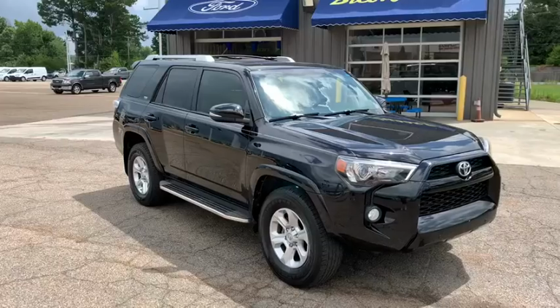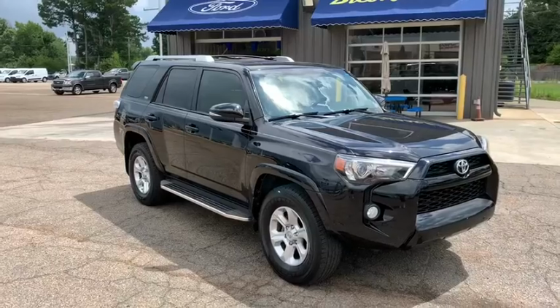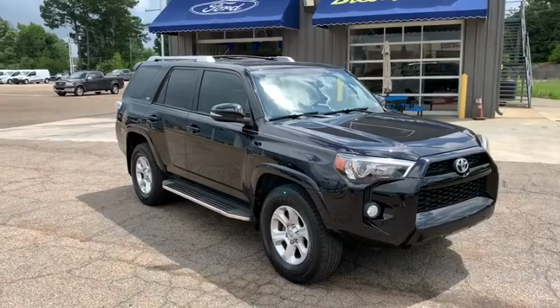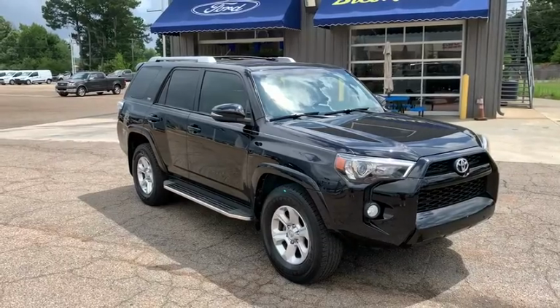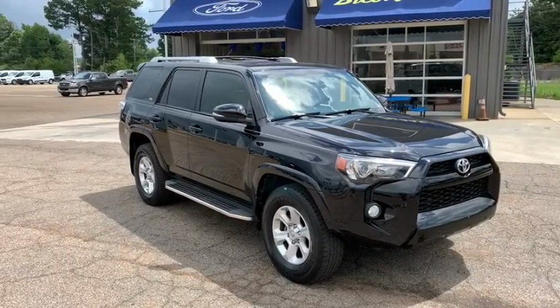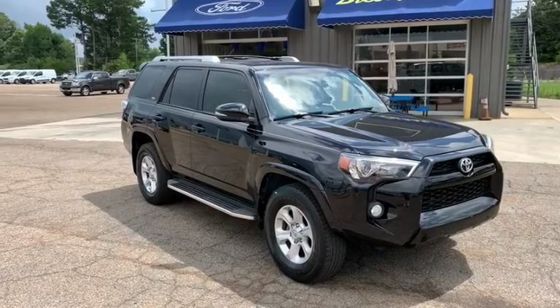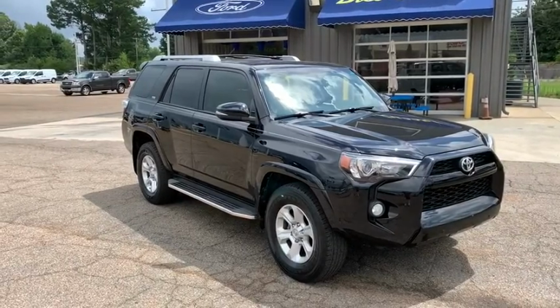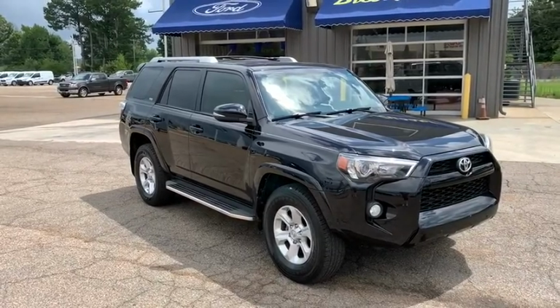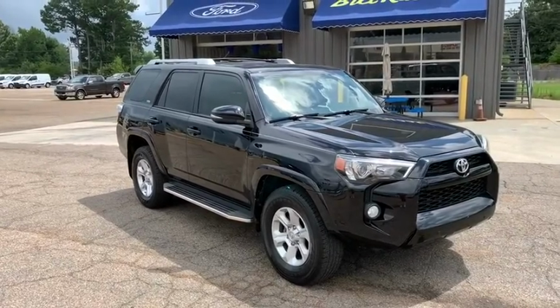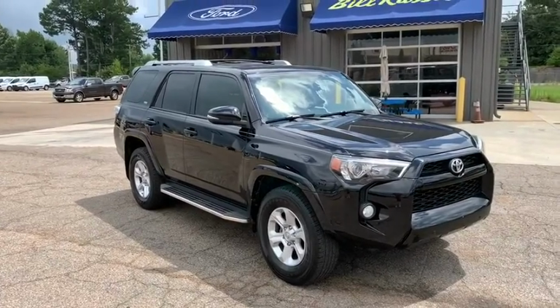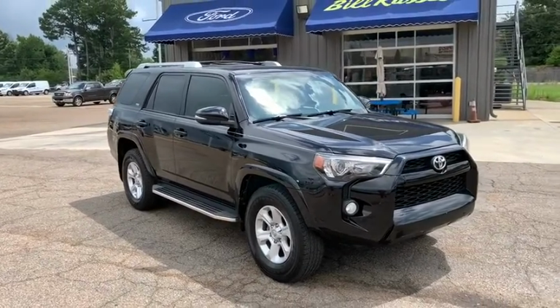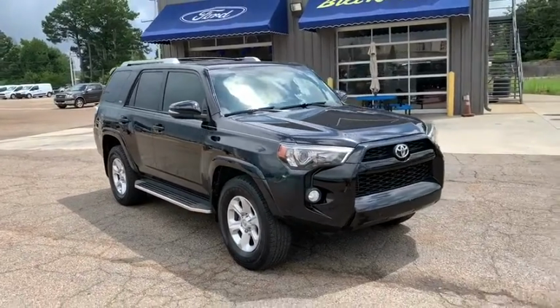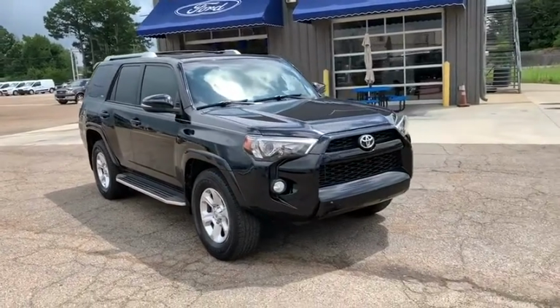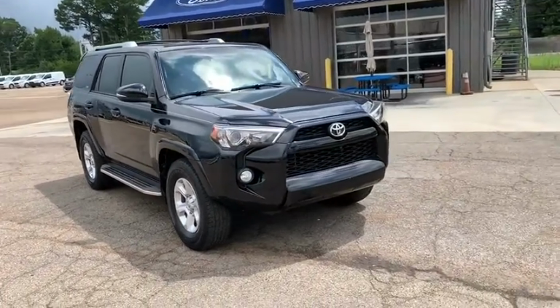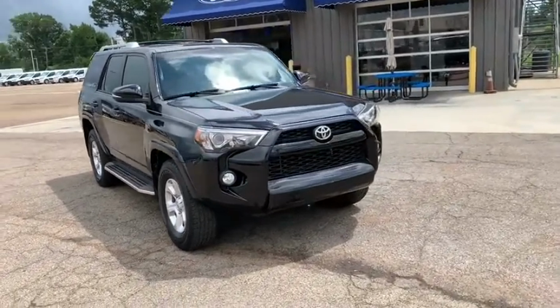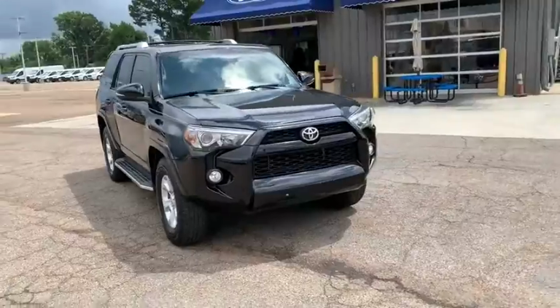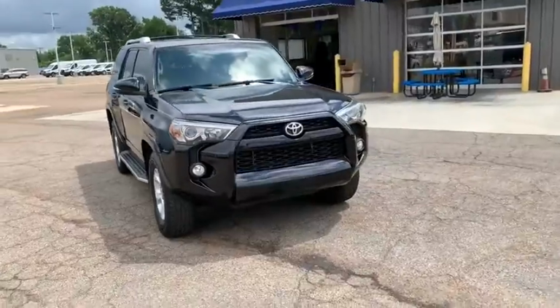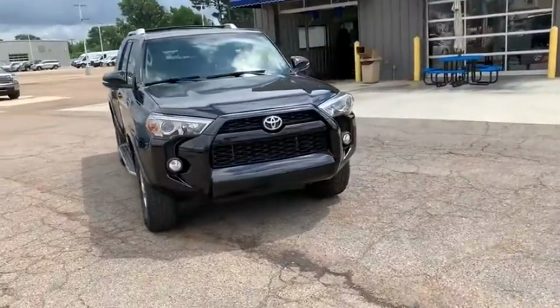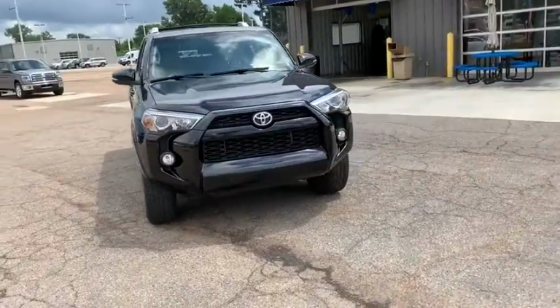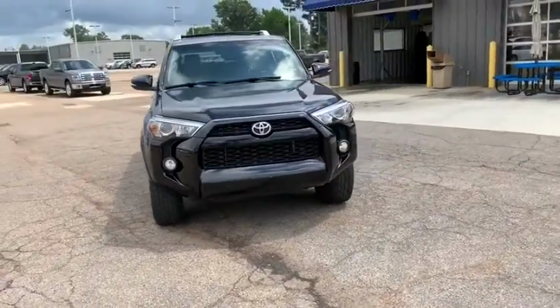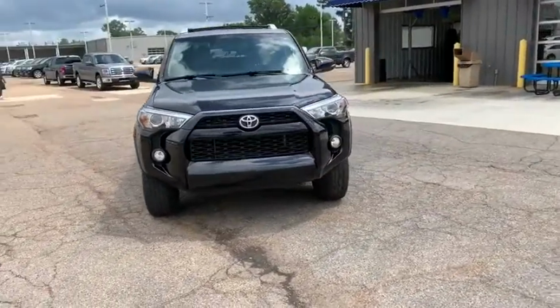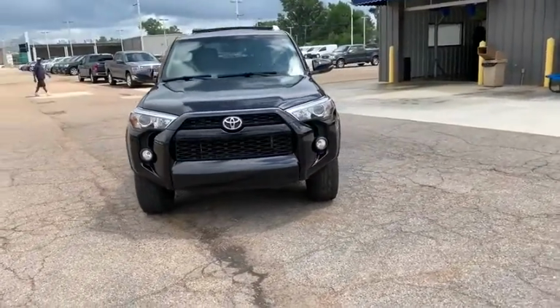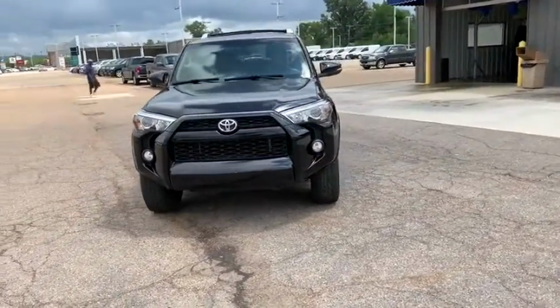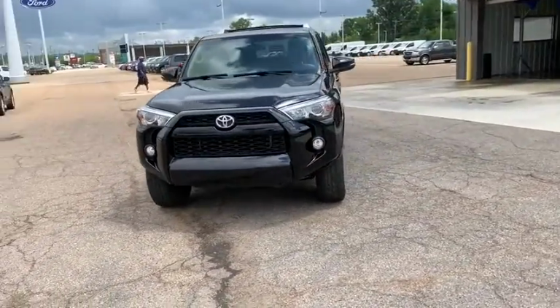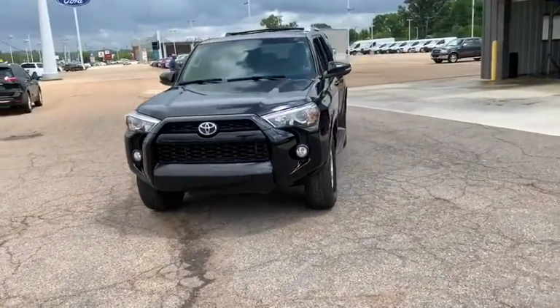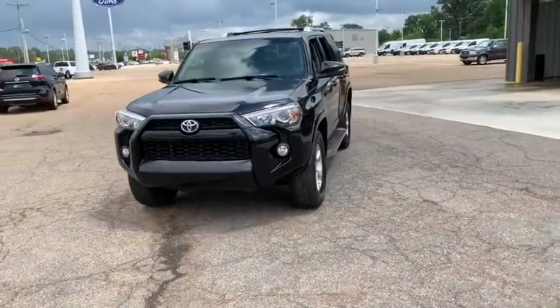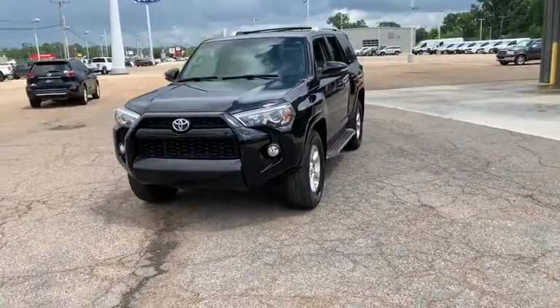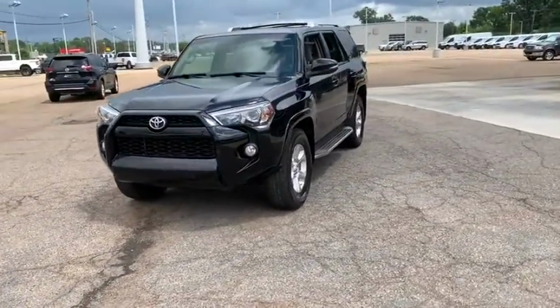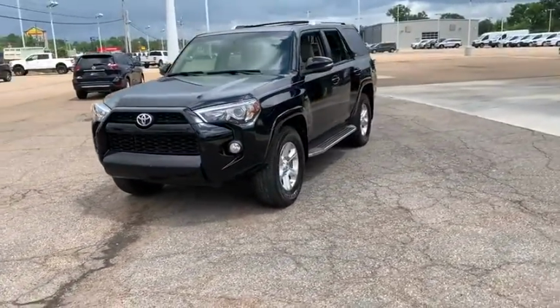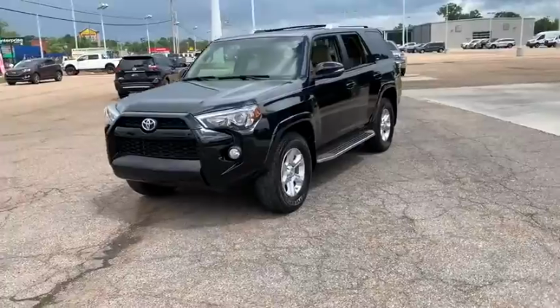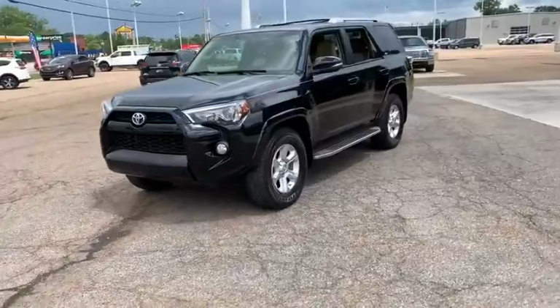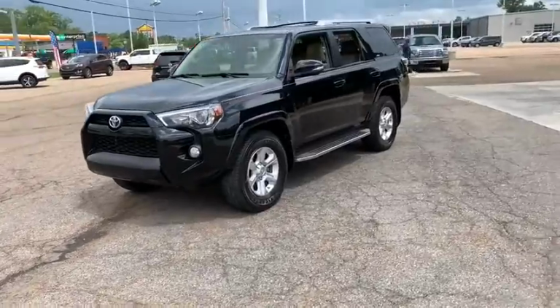Make a great choice today with the 2015 Toyota 4Runner. 4Runner durability is unbeatable. There are more 4Runners on the road today than any other mid-size SUV.